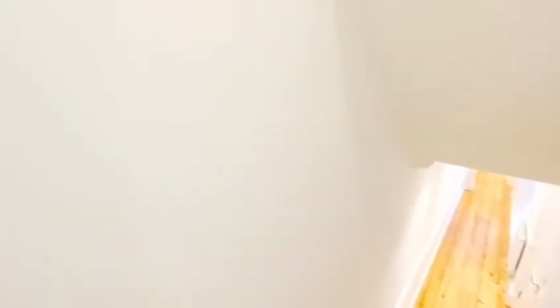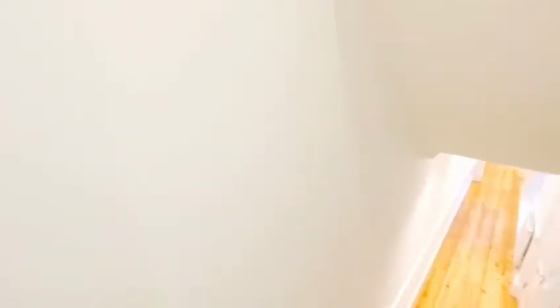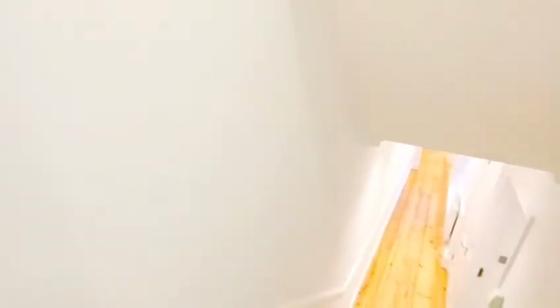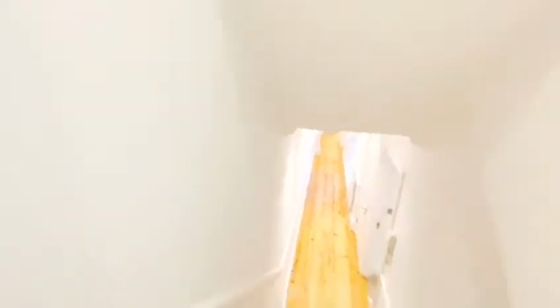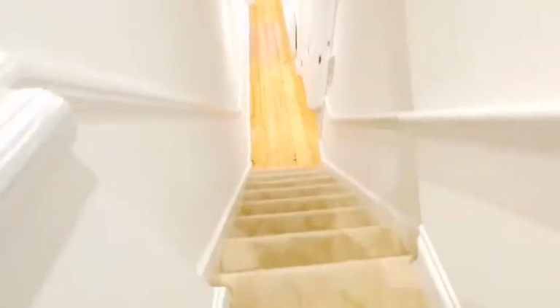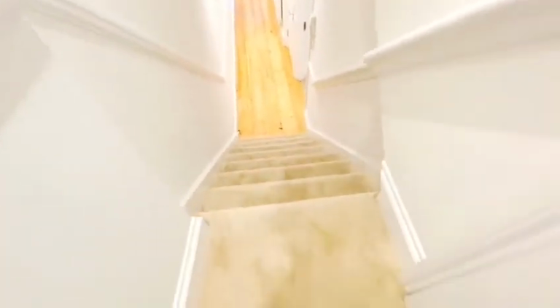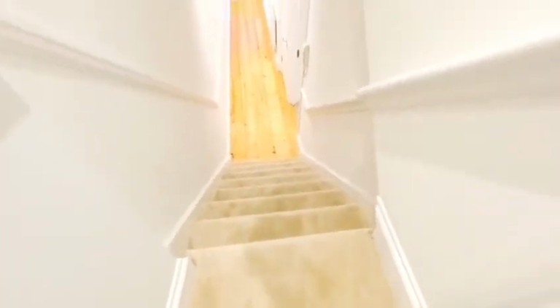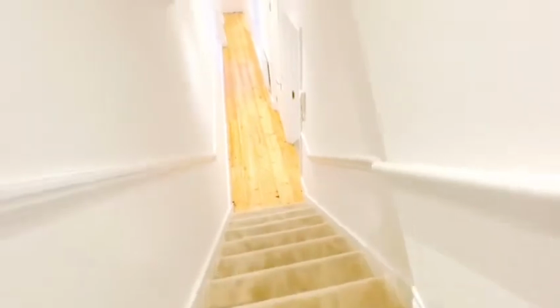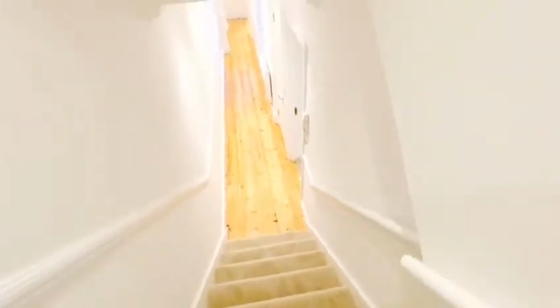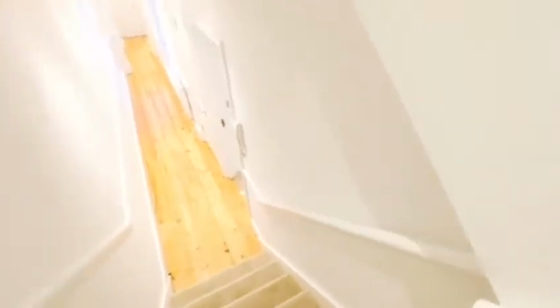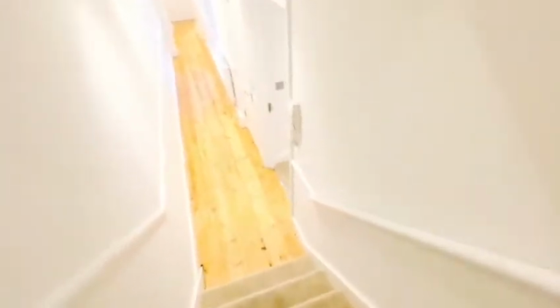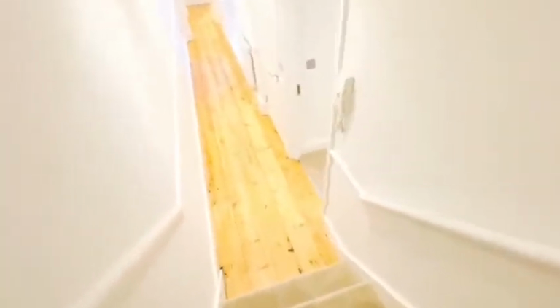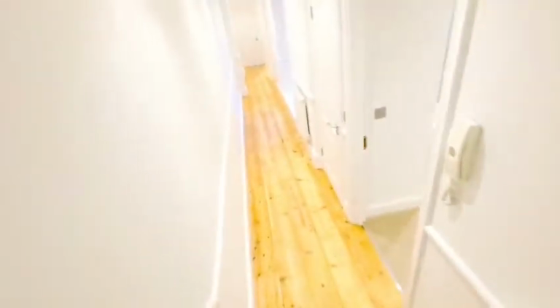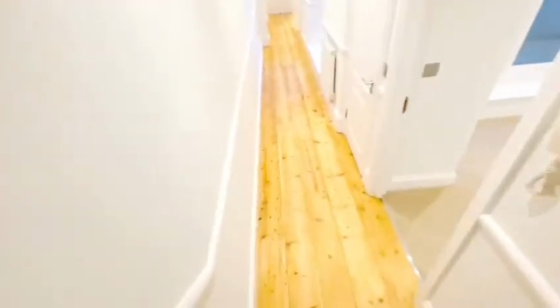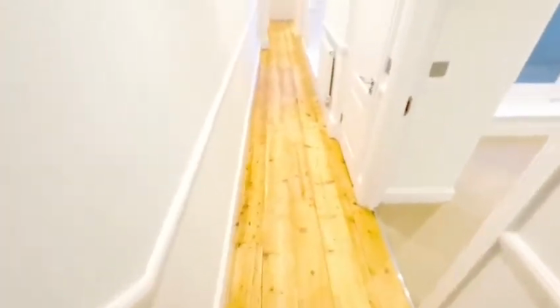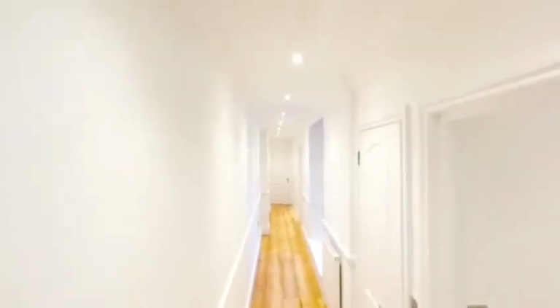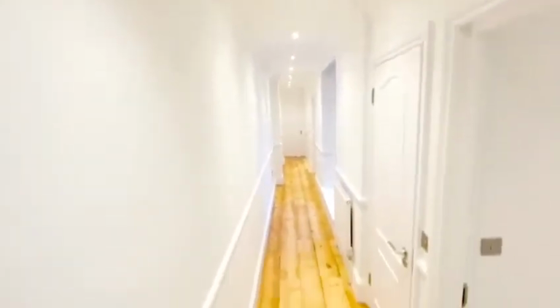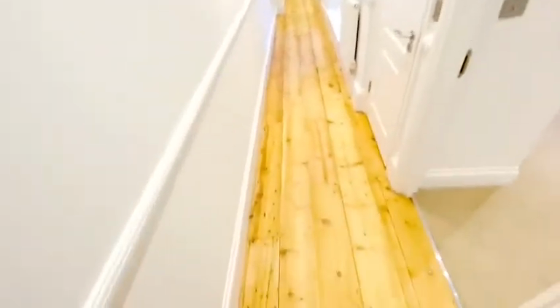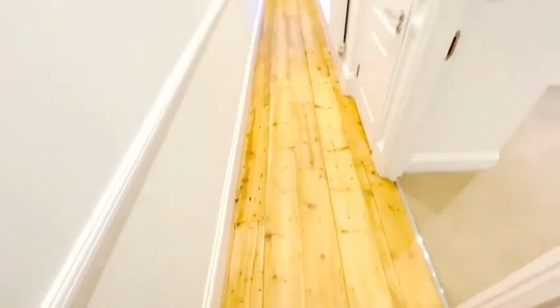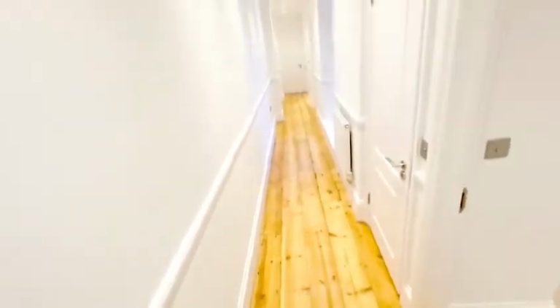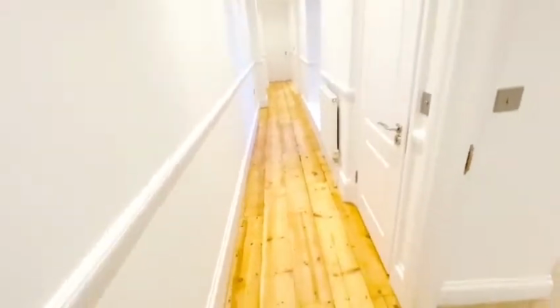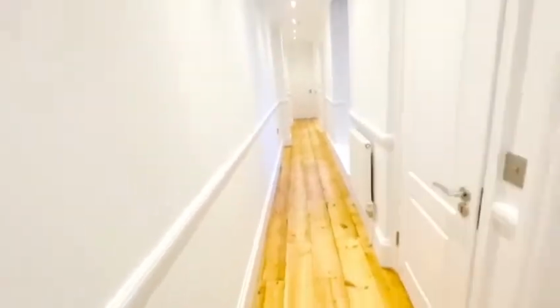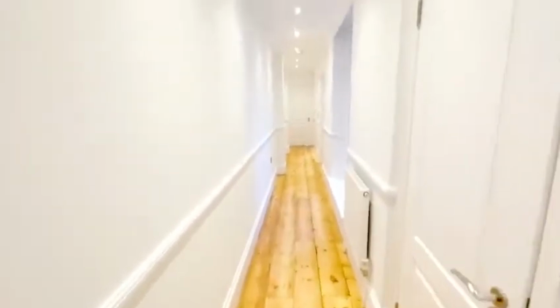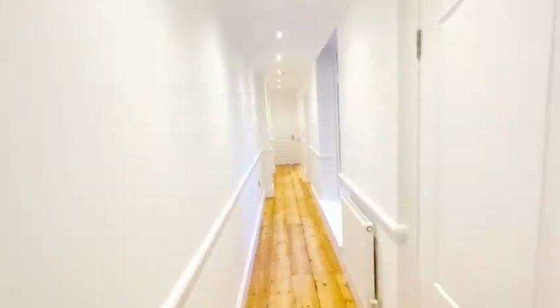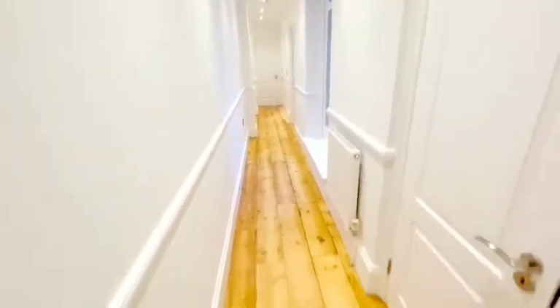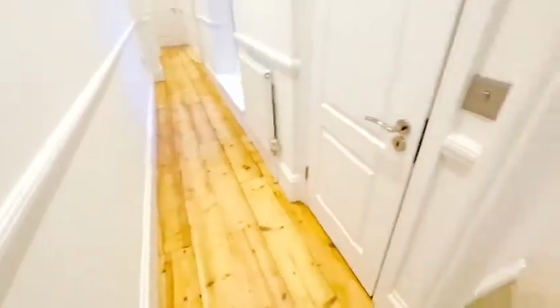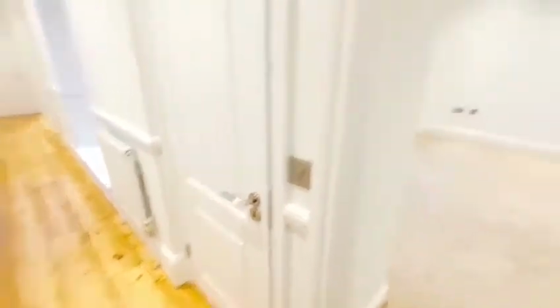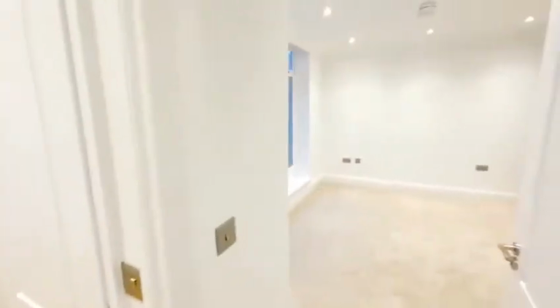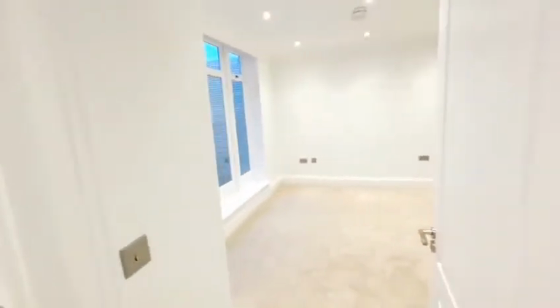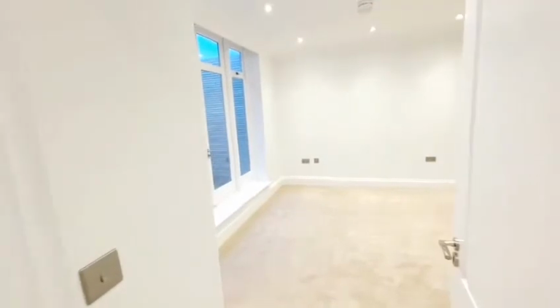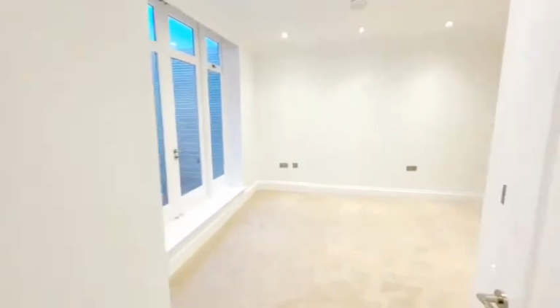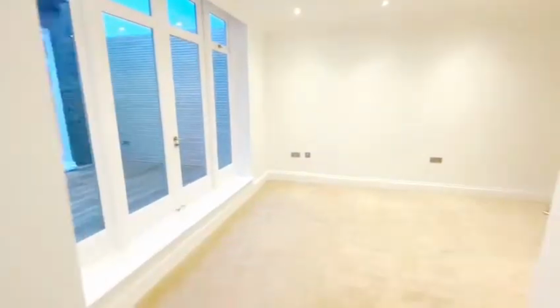As you come into the property, you've got brand new carpet going down a few steps into a long corridor with solid wood flooring, which is a lovely feature. First door on your right is the master bedroom.